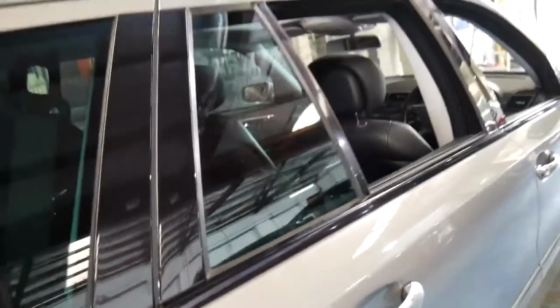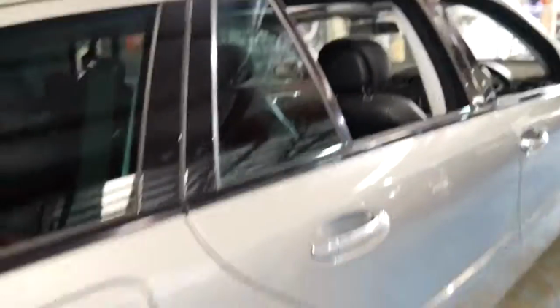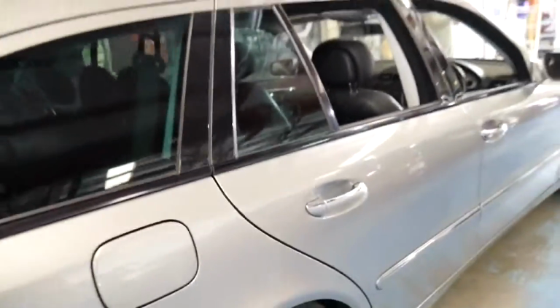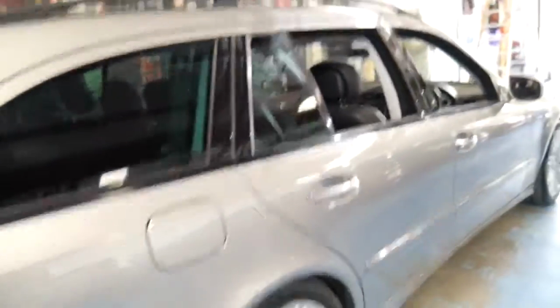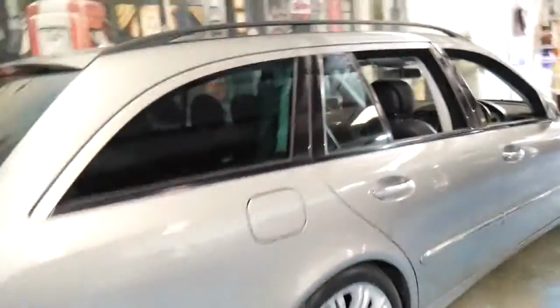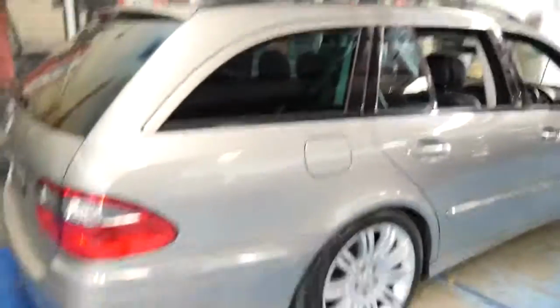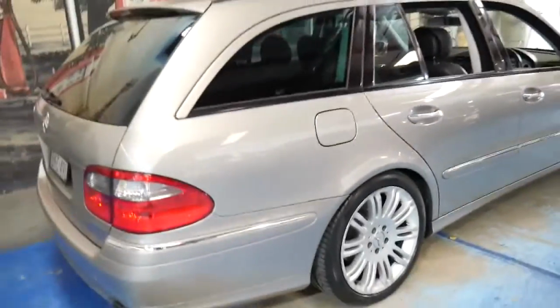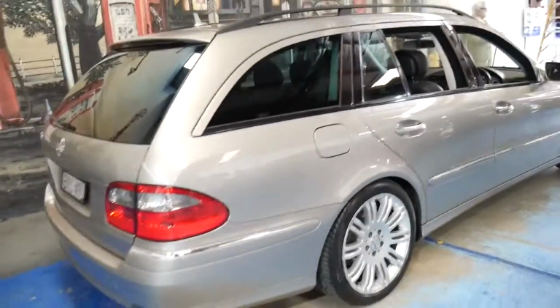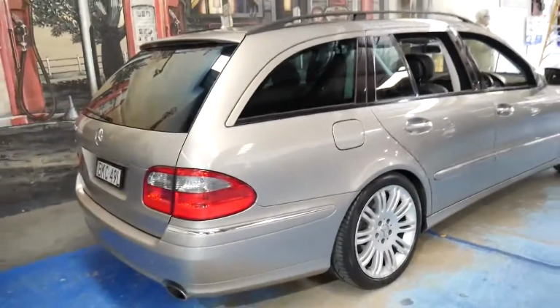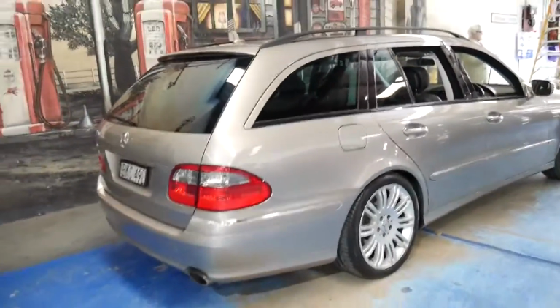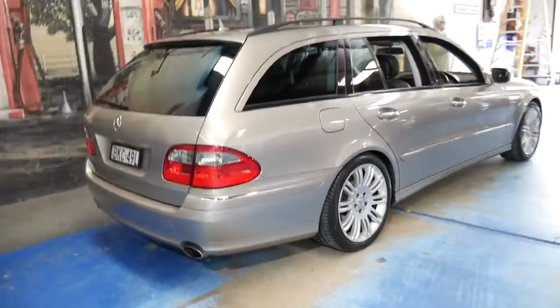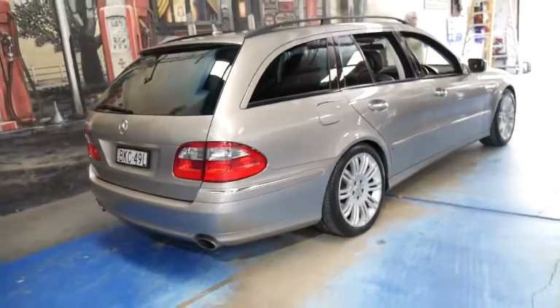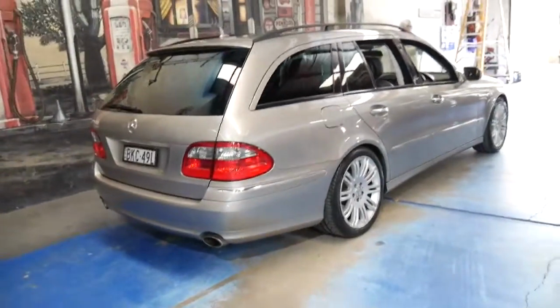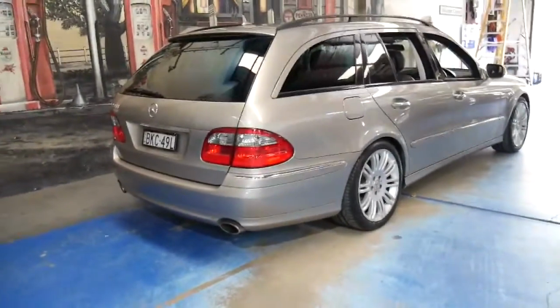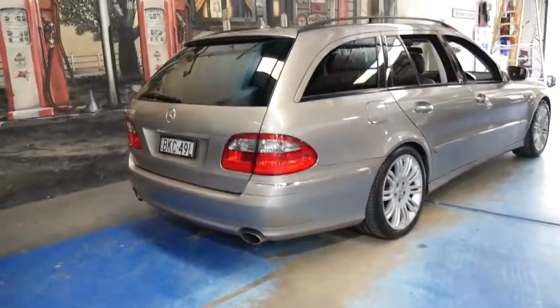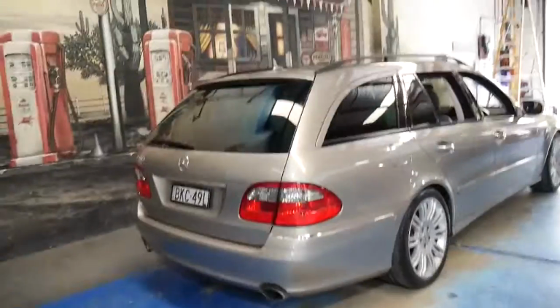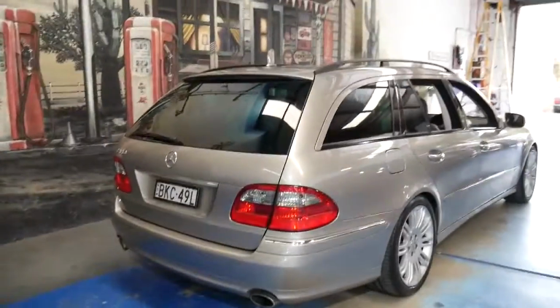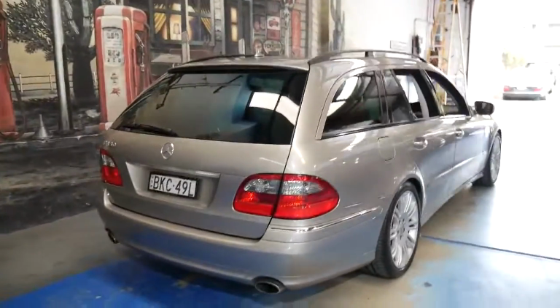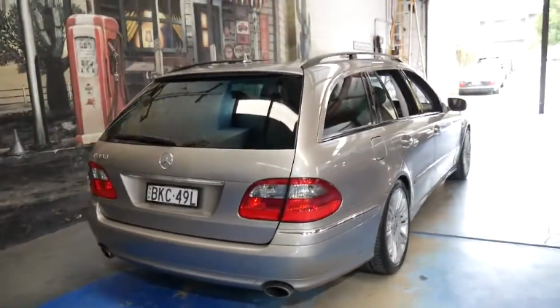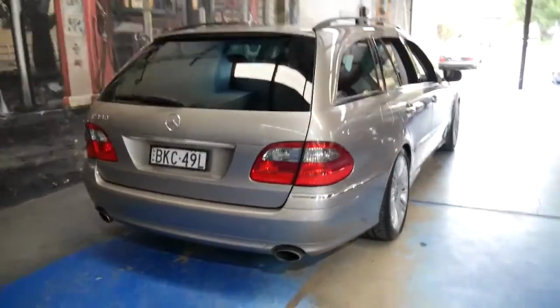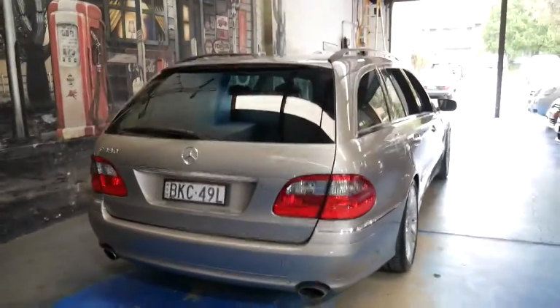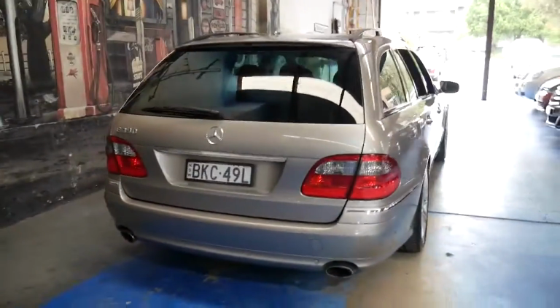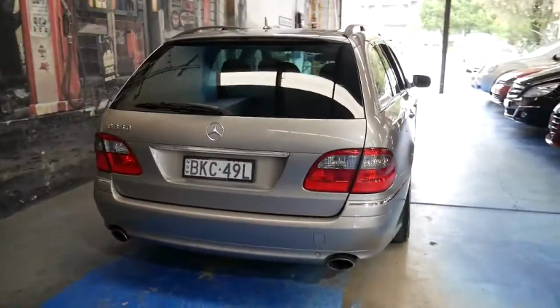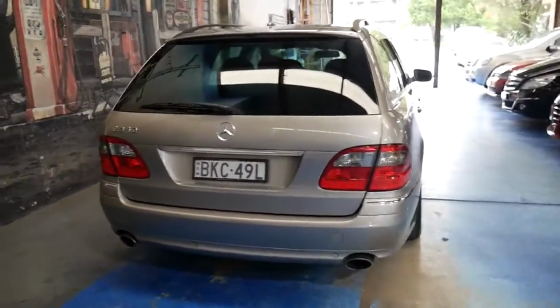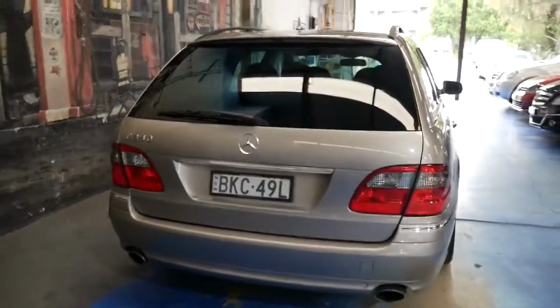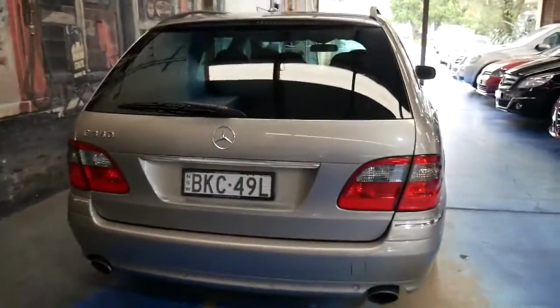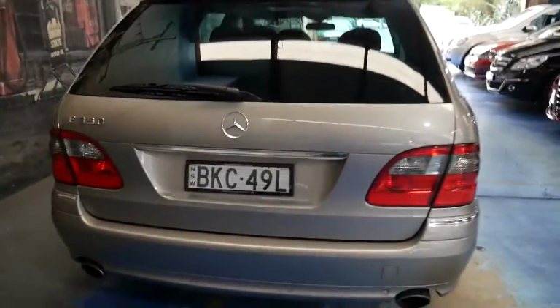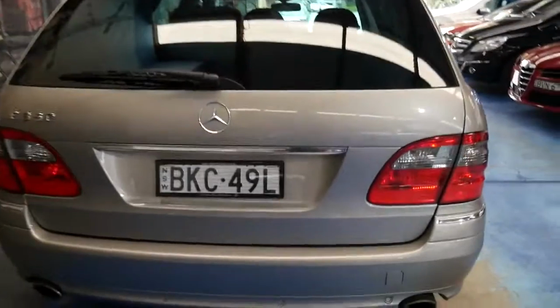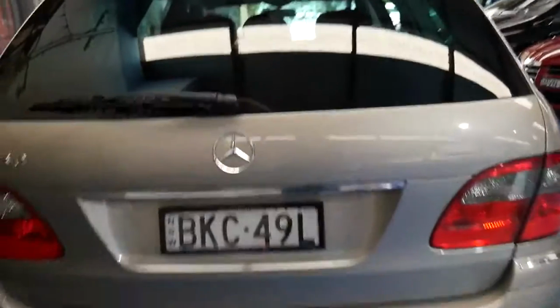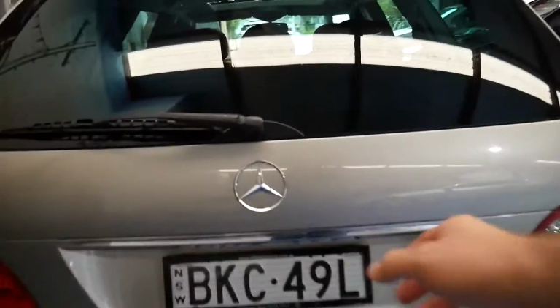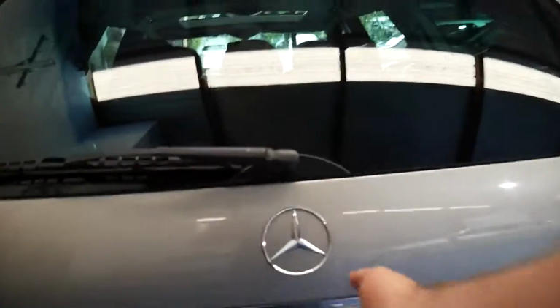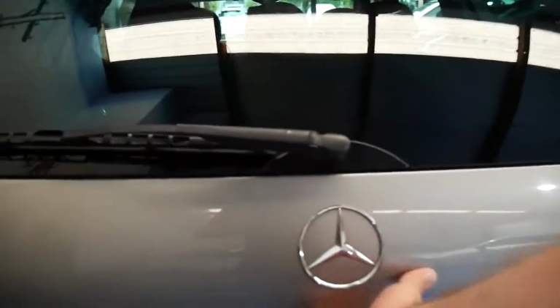I personally prefer the look of the wagon to the sedan — it just looks a lot more substantial. The Sport came with the twin exhaust system and tailpipes at the back, and it's got front and rear parking sensors.